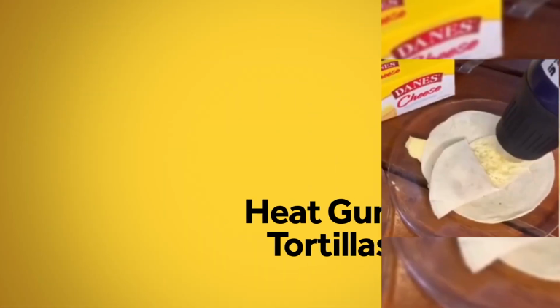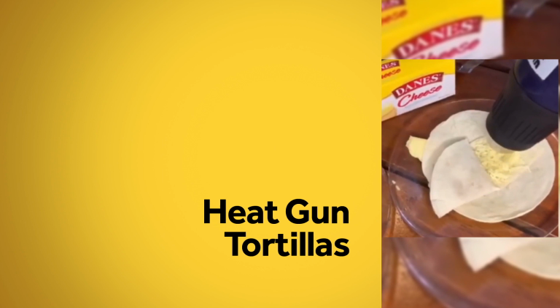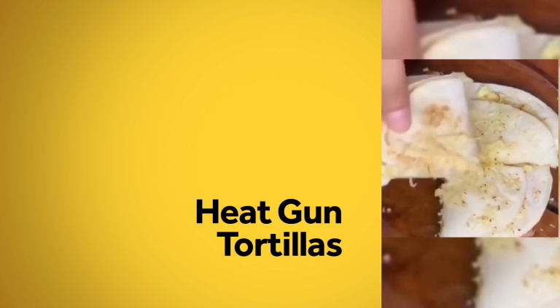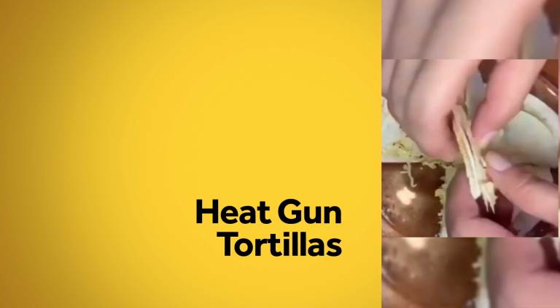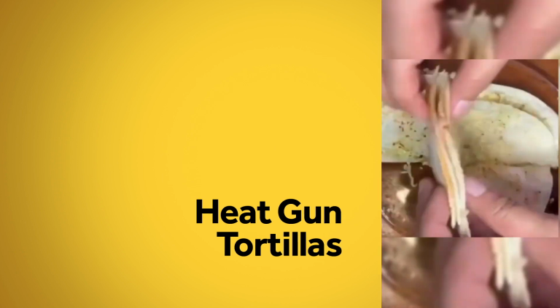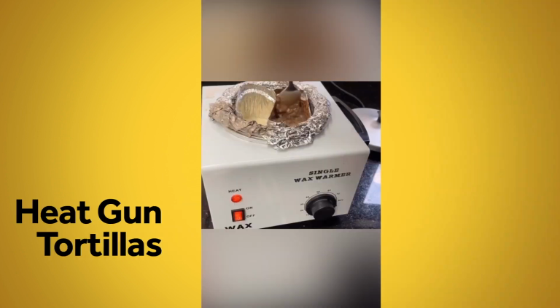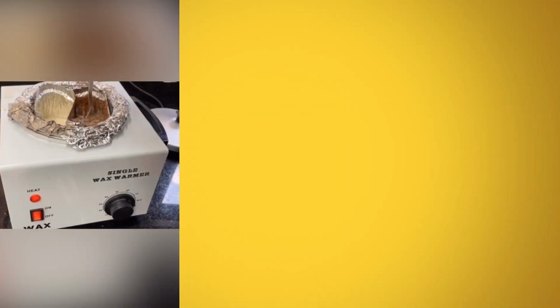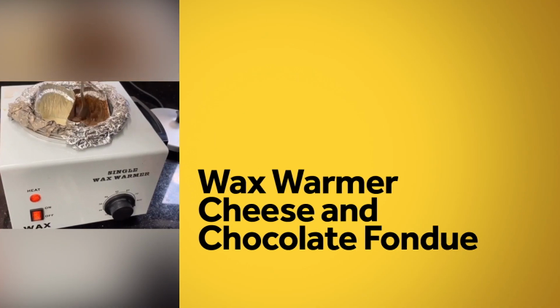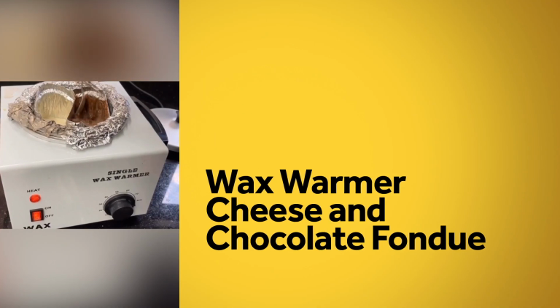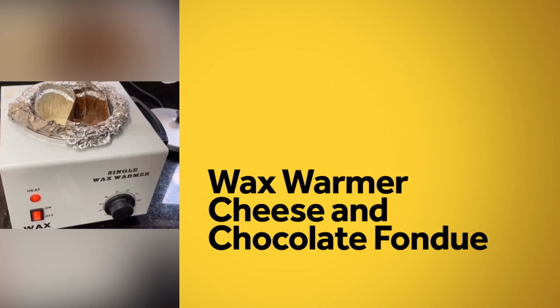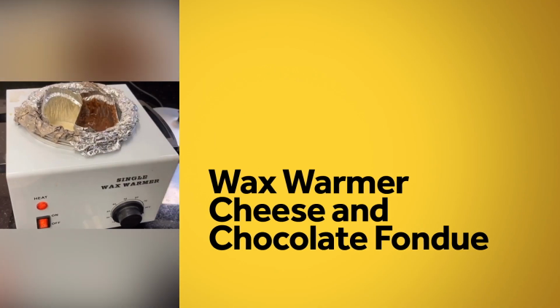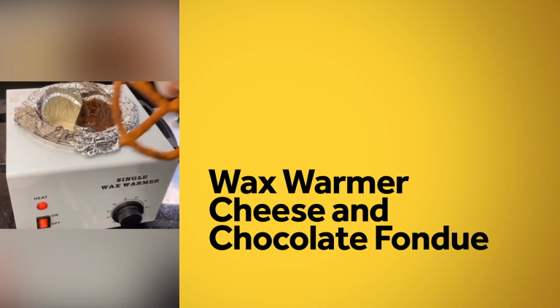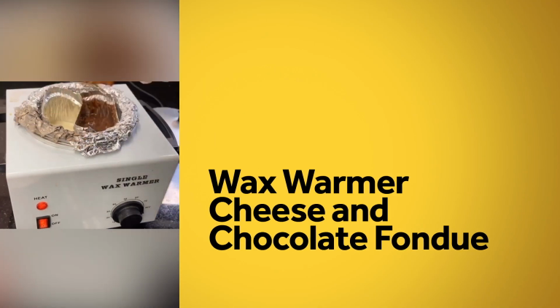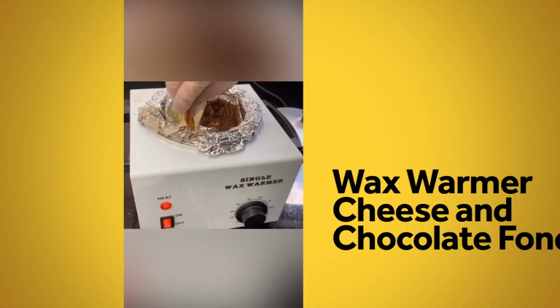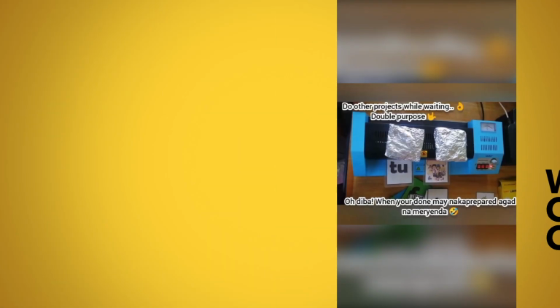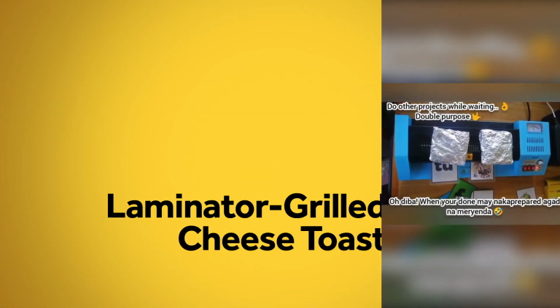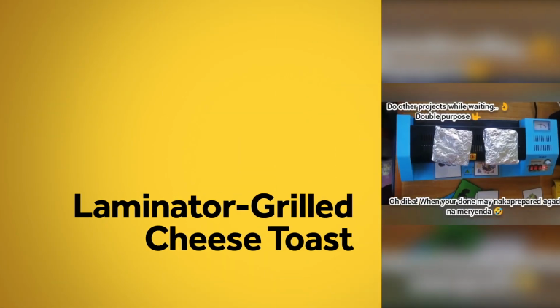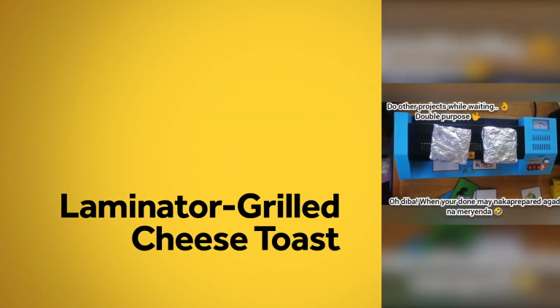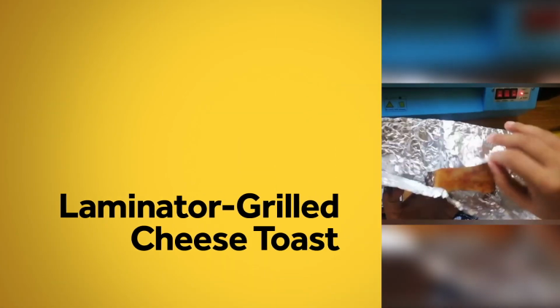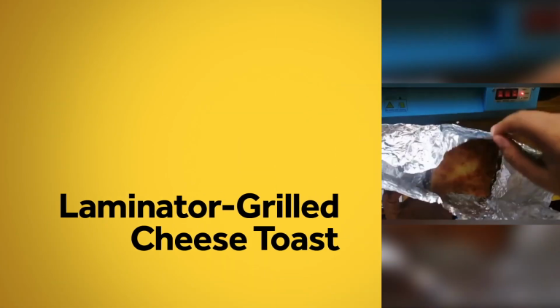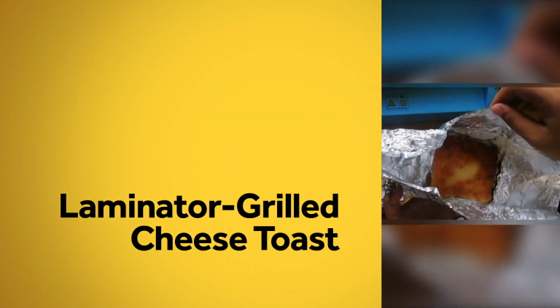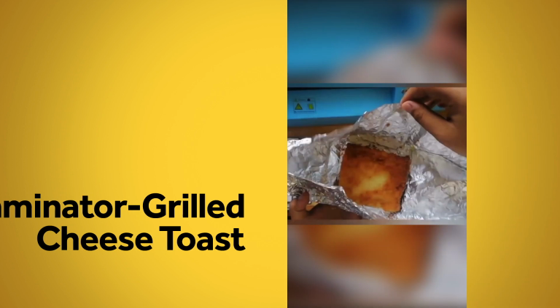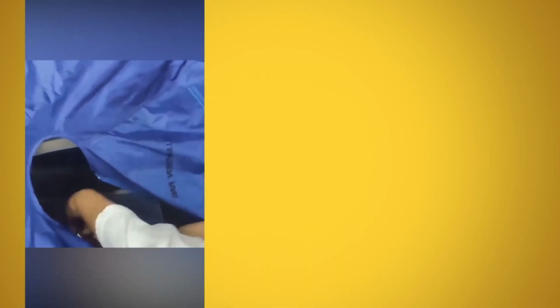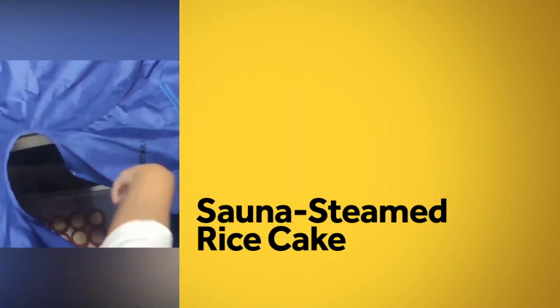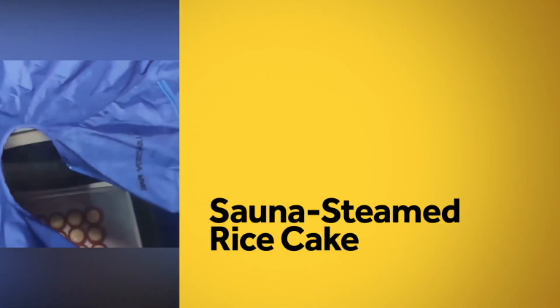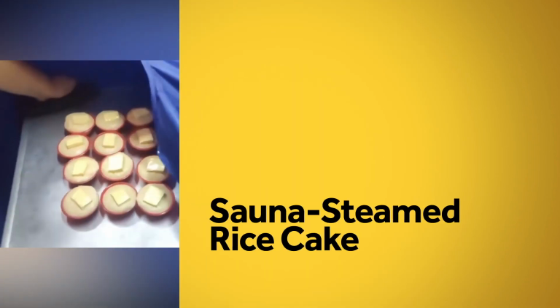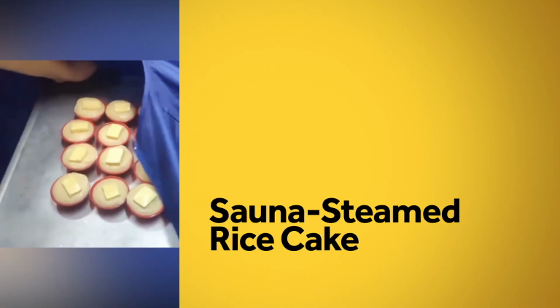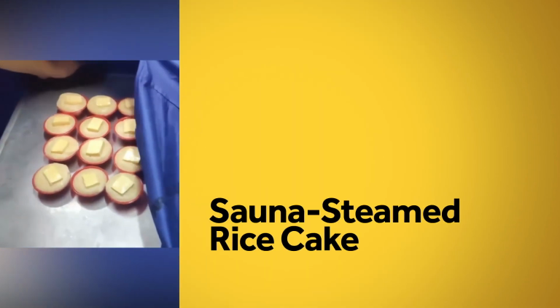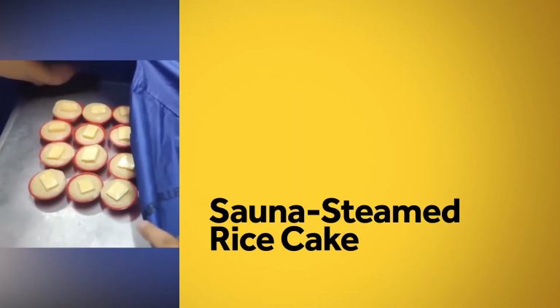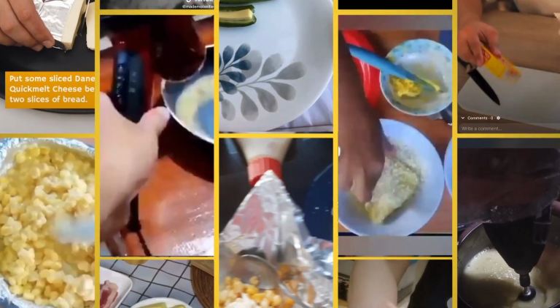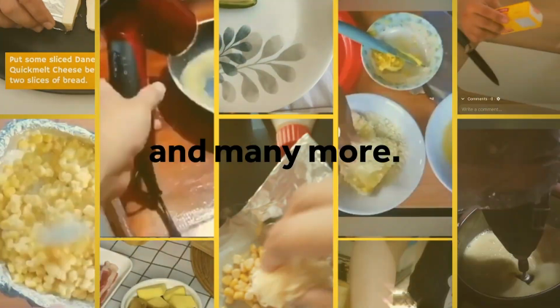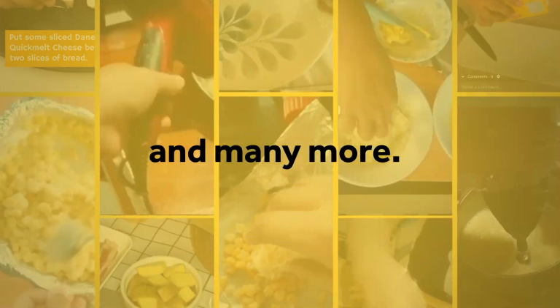Heat Gun Tortillas, Wax Warmer Cheese and Chocolate Fondue, Laminator Grilled Cheese Toast, Sauna Steamed Rice Cake, and many more.